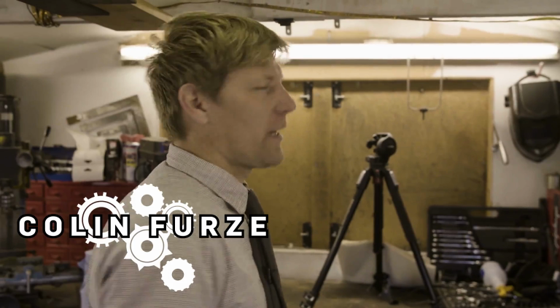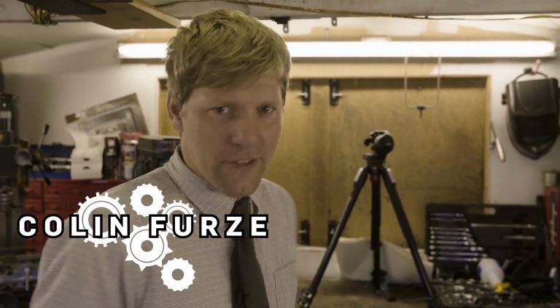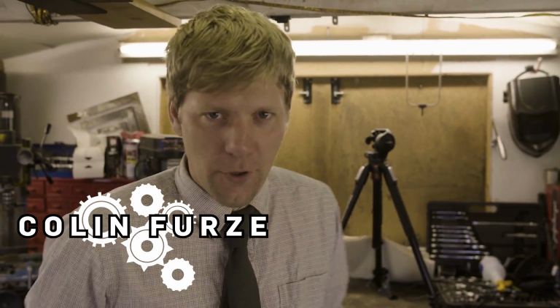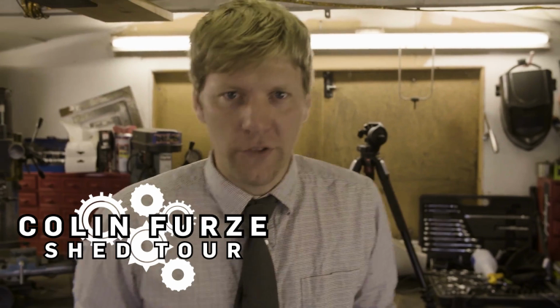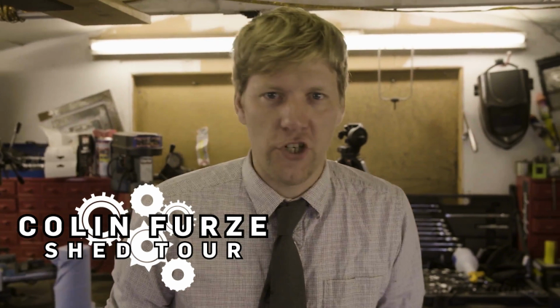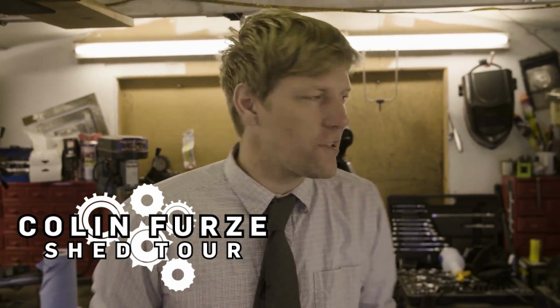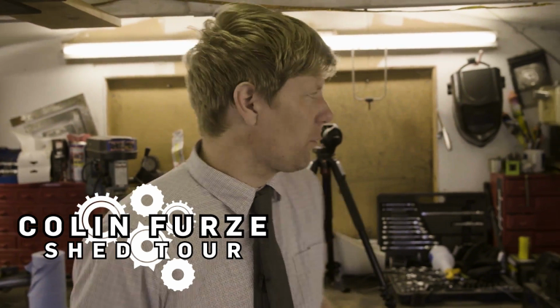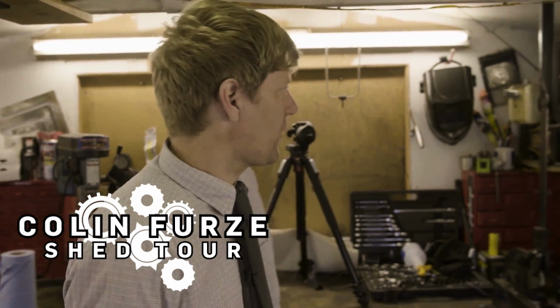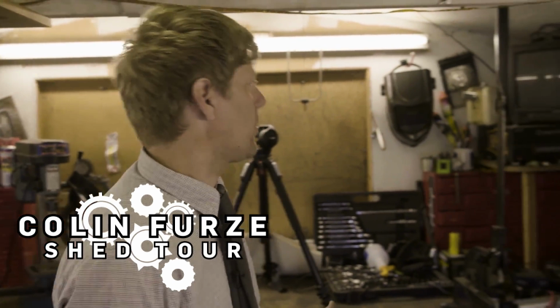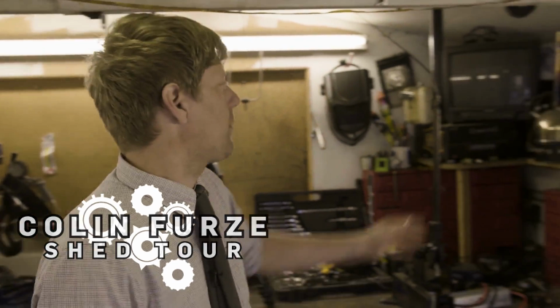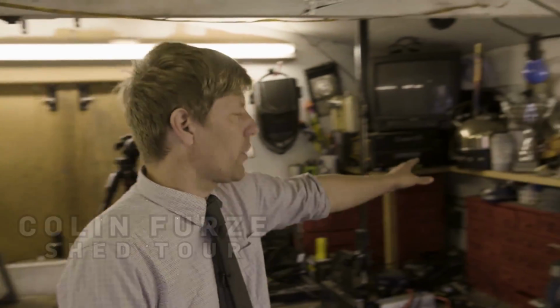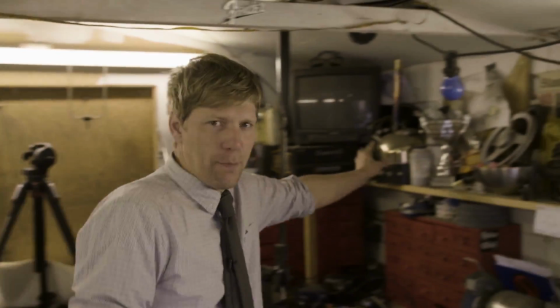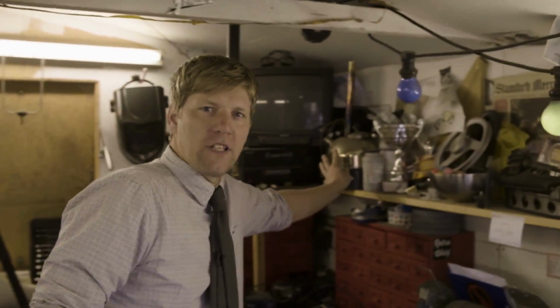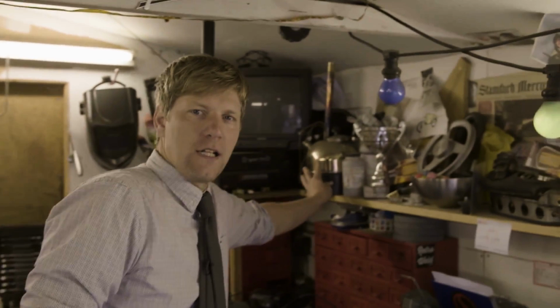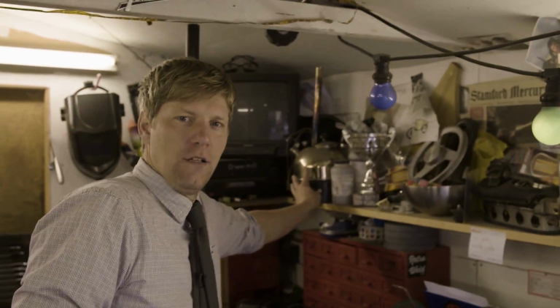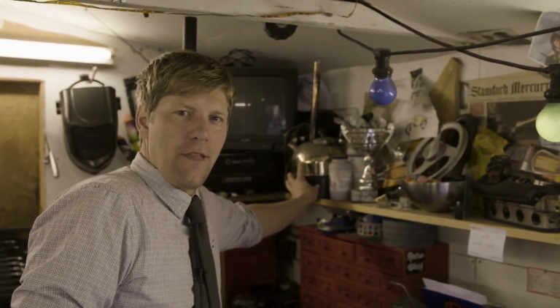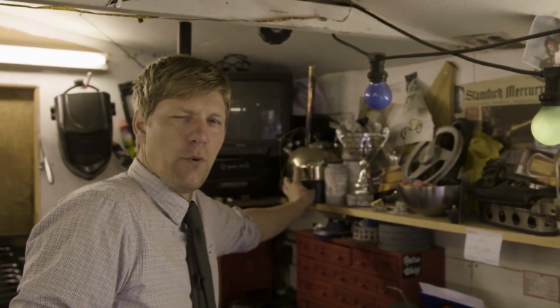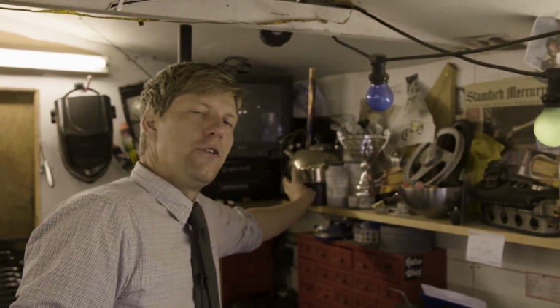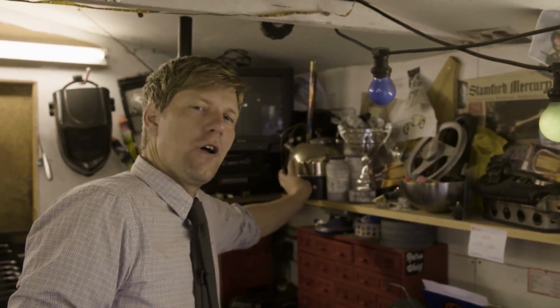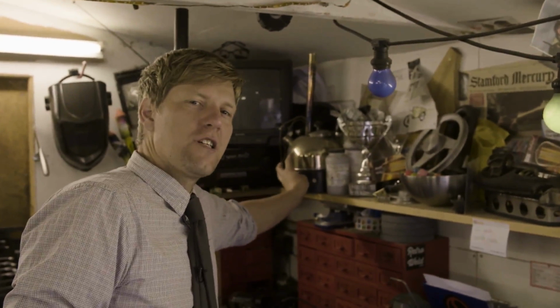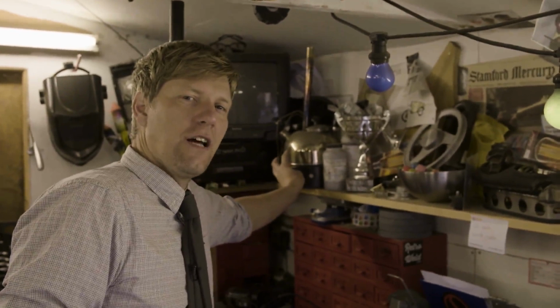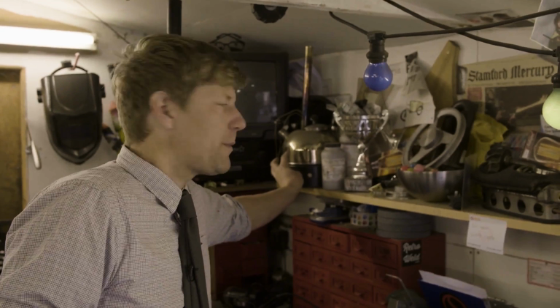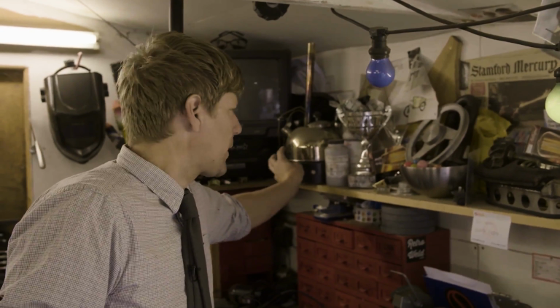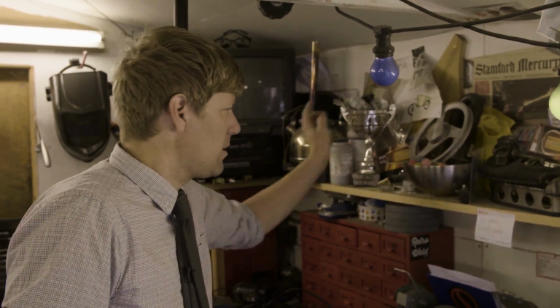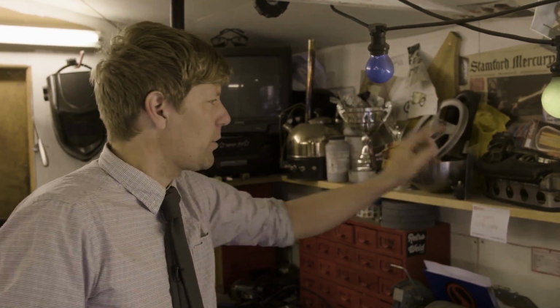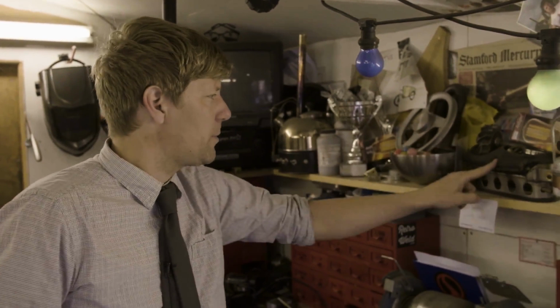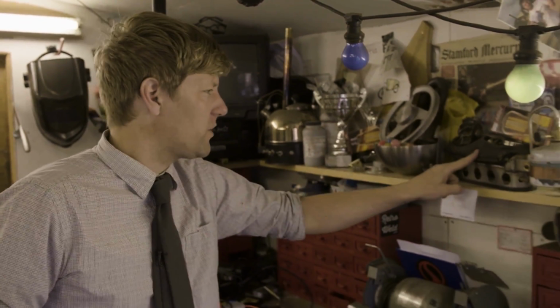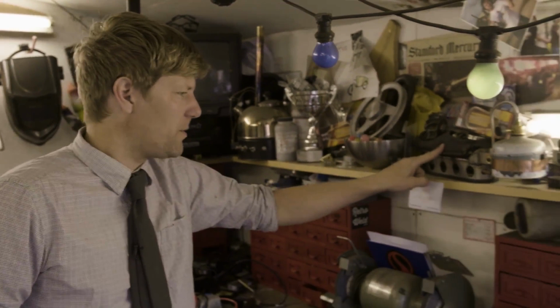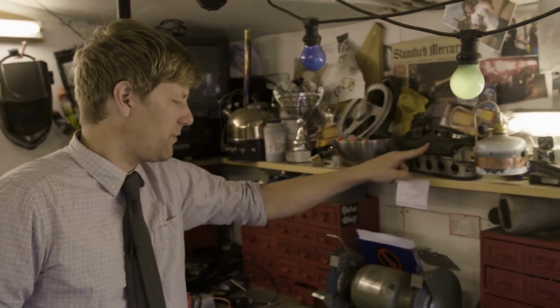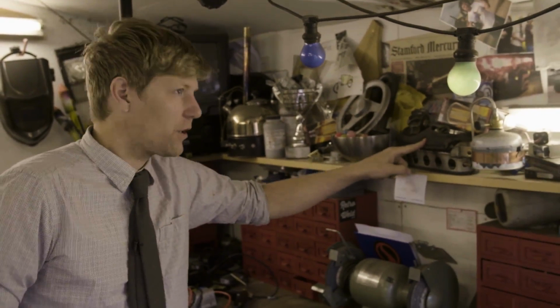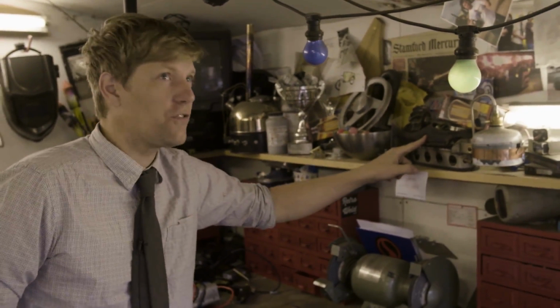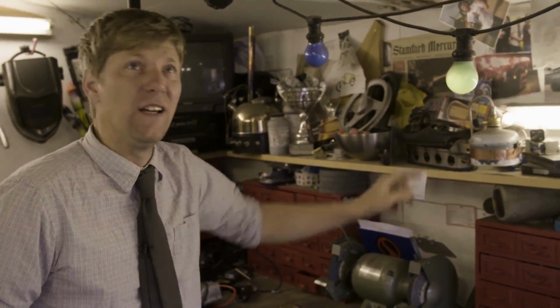Time for a quick tour of the shed. So what things have we got in here? Well, we've got a jet-powered kettle for boiling your tea that little bit quicker. We've got some heated slippers if you've got cold feet.